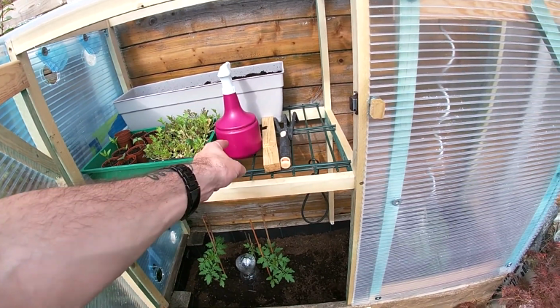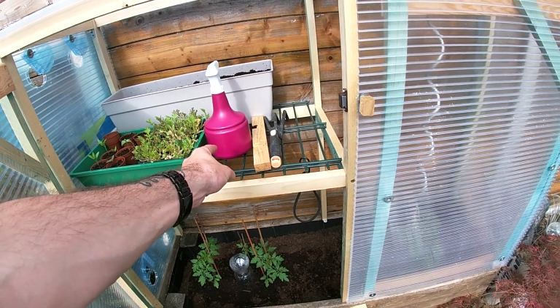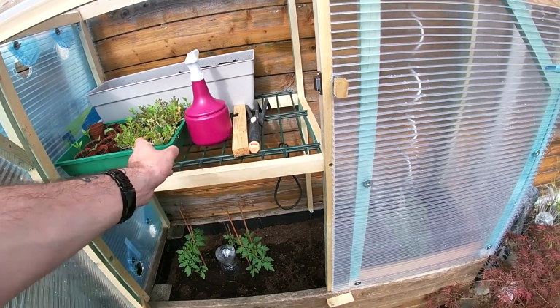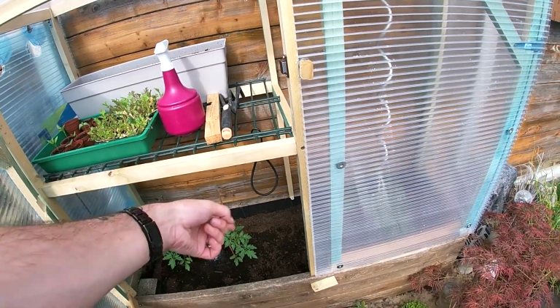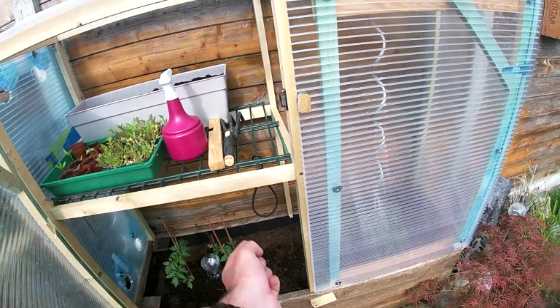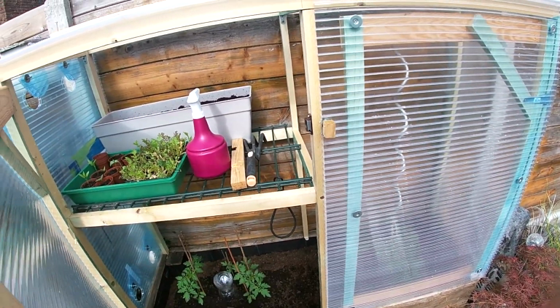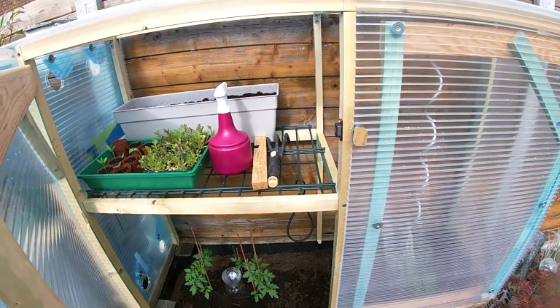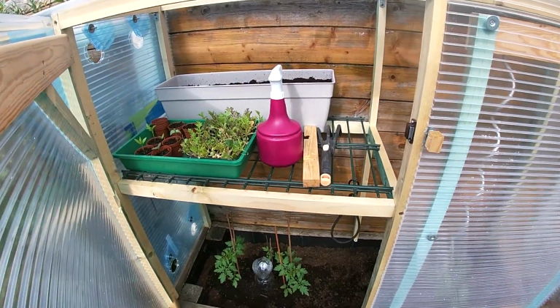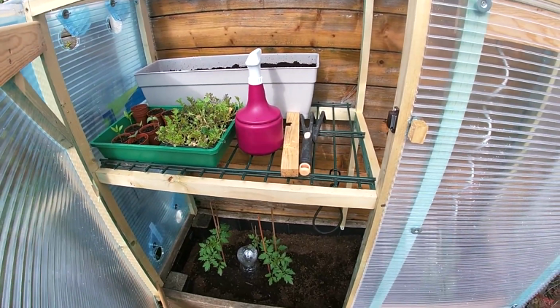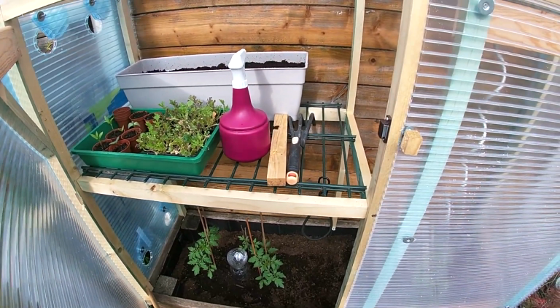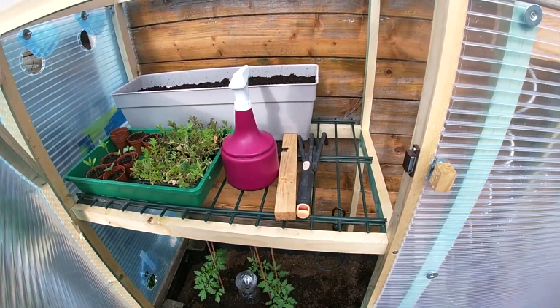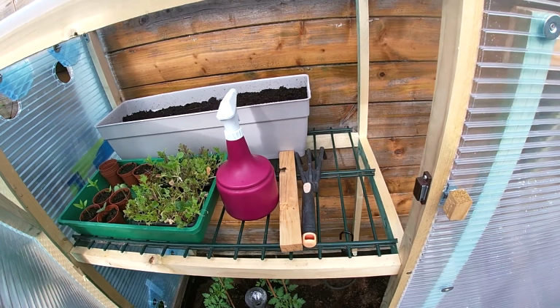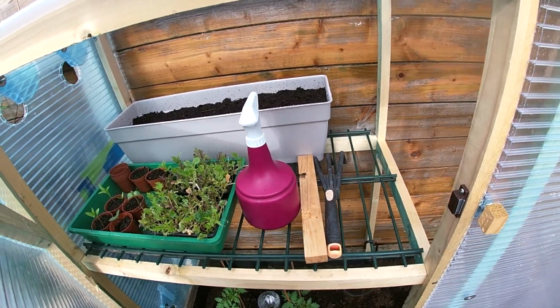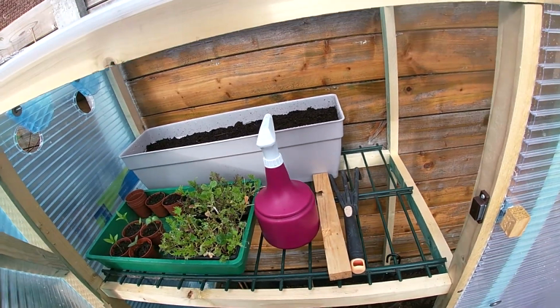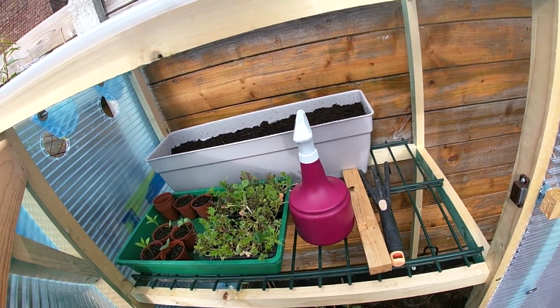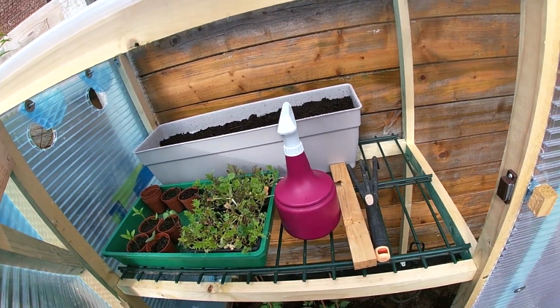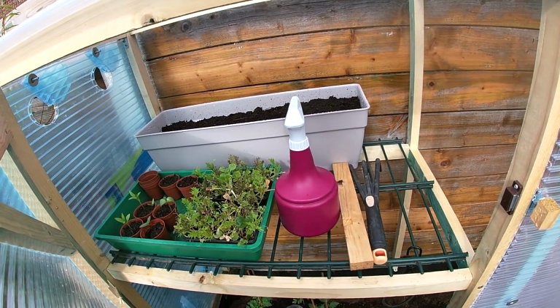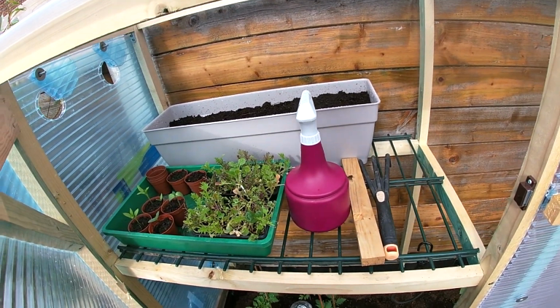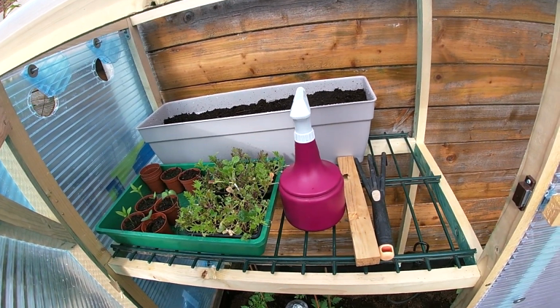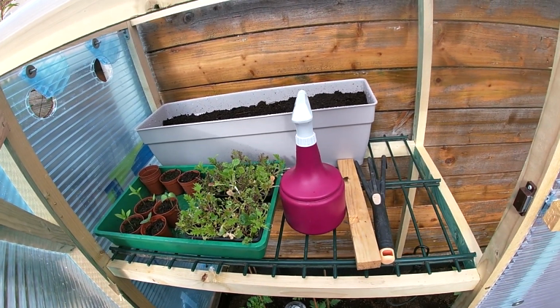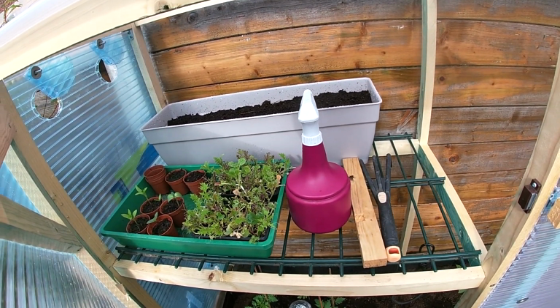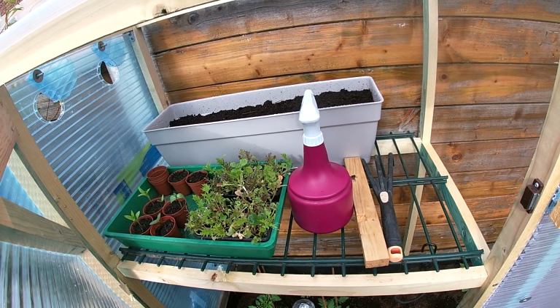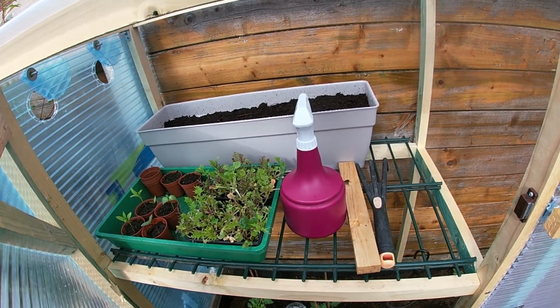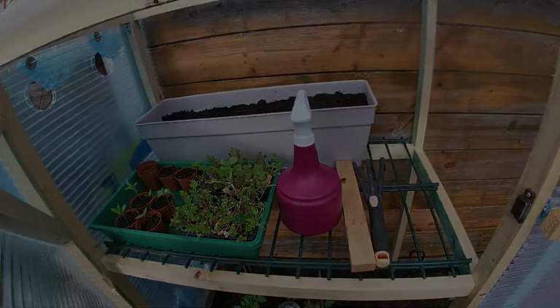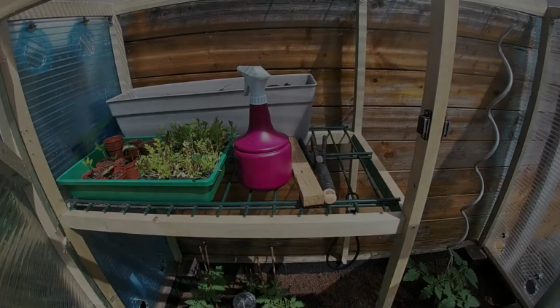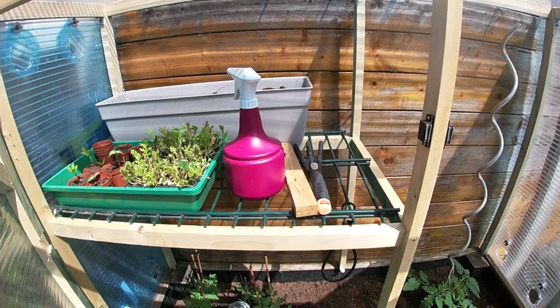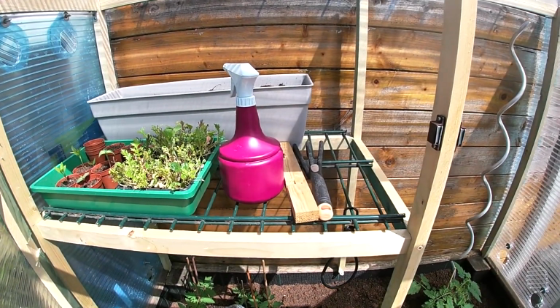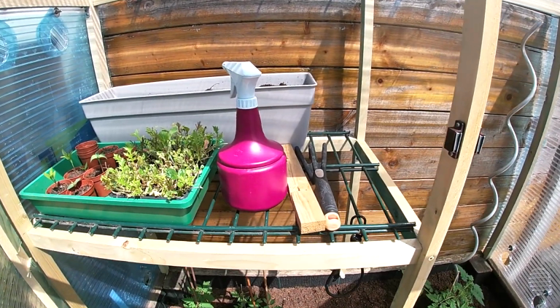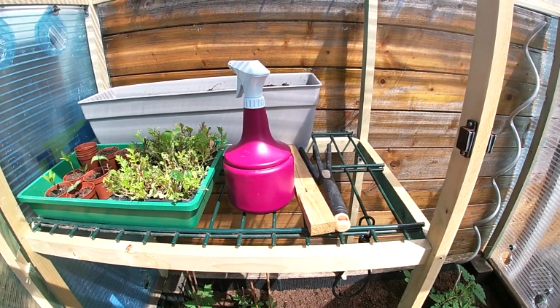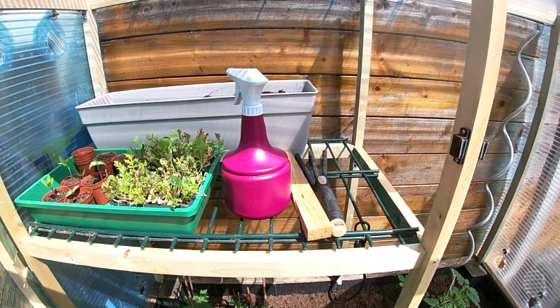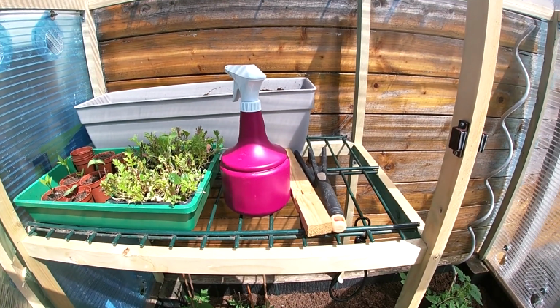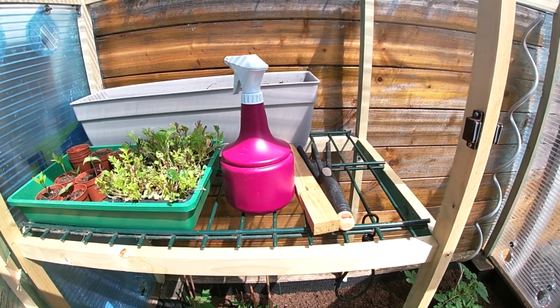The water bottle heats up the whole thing, keeps it warm during the night, and it's even still a bit warm in the morning when I open it up.